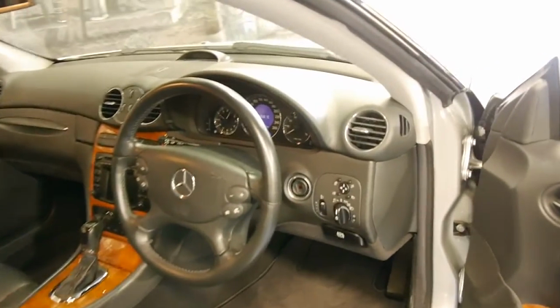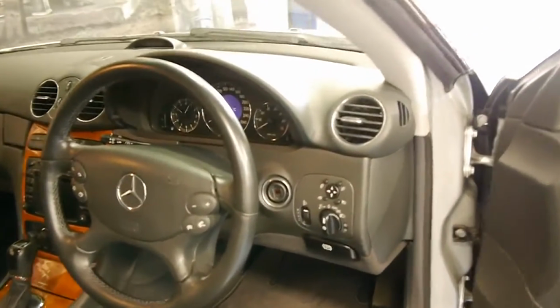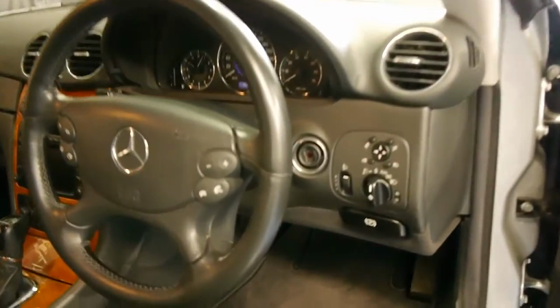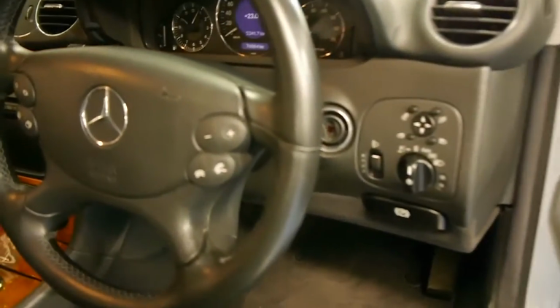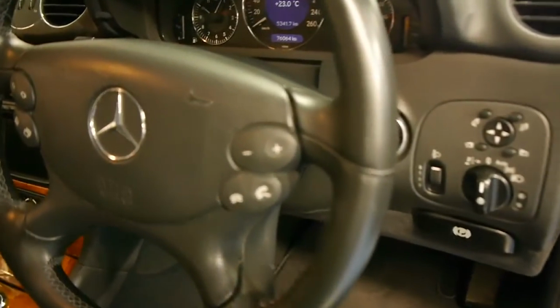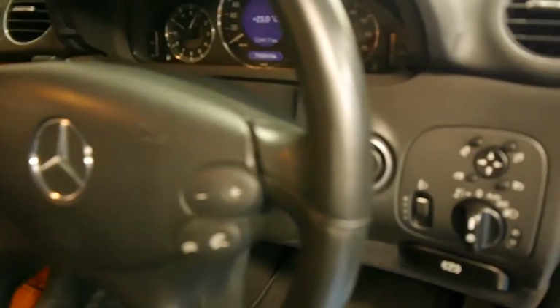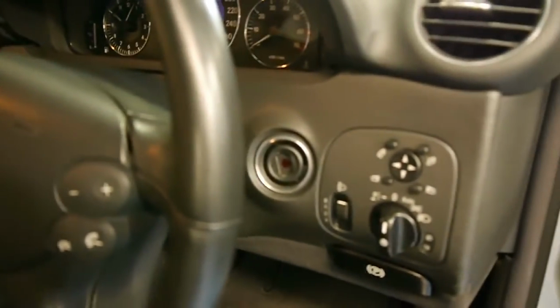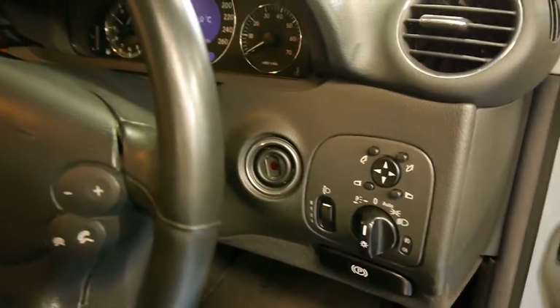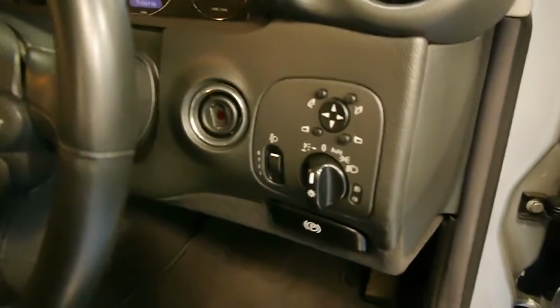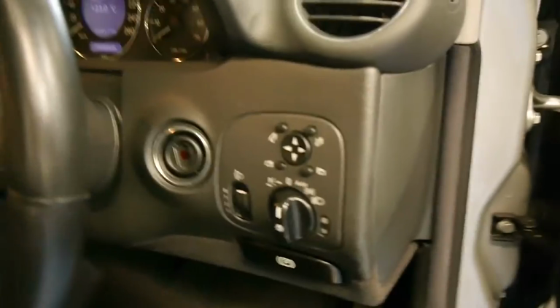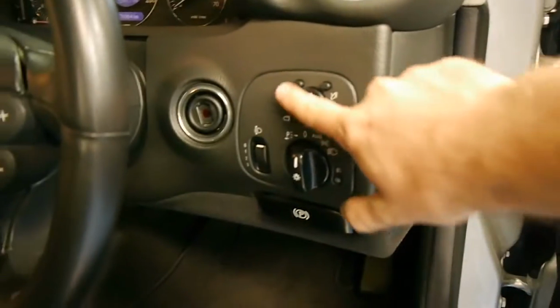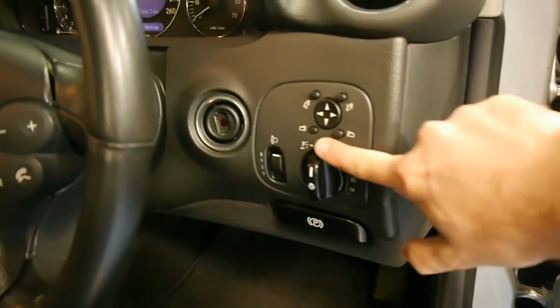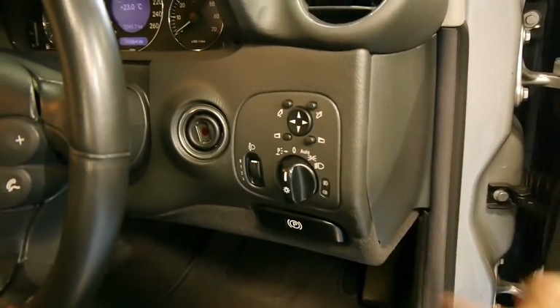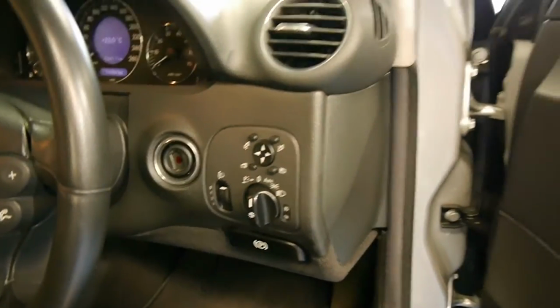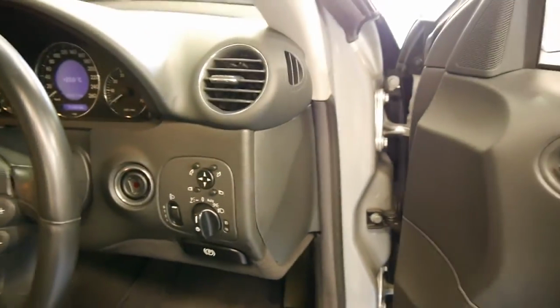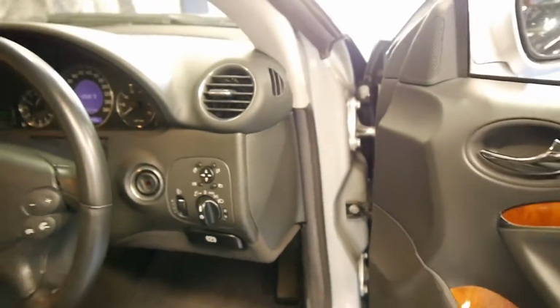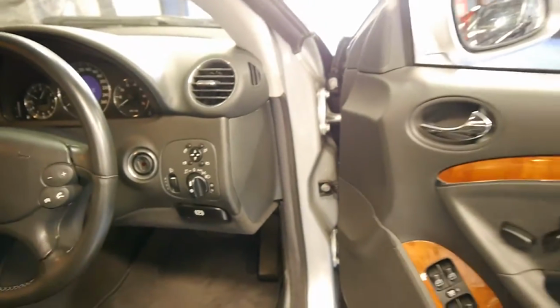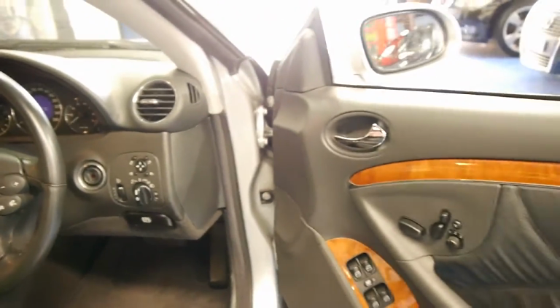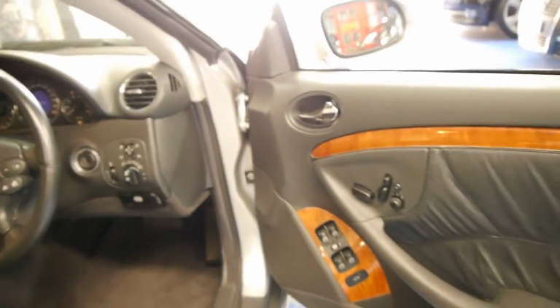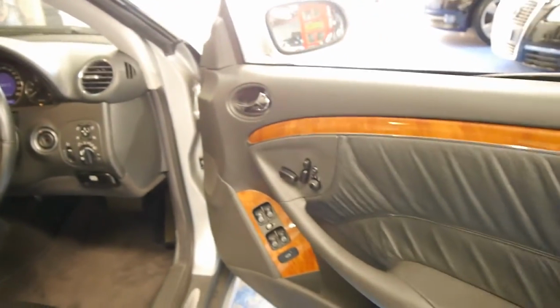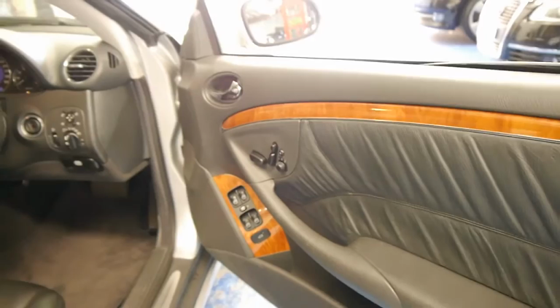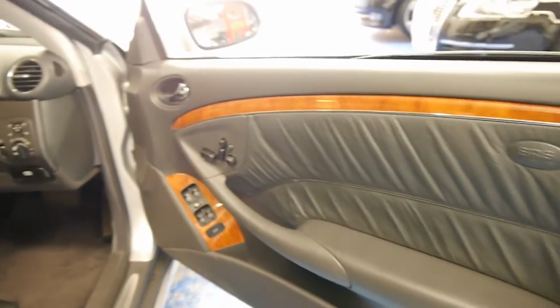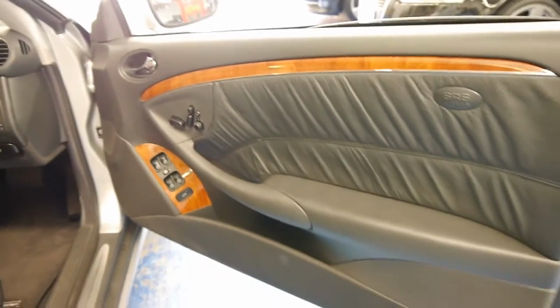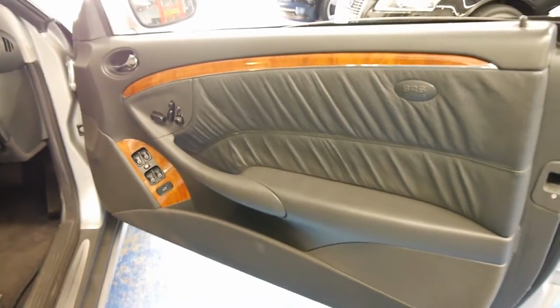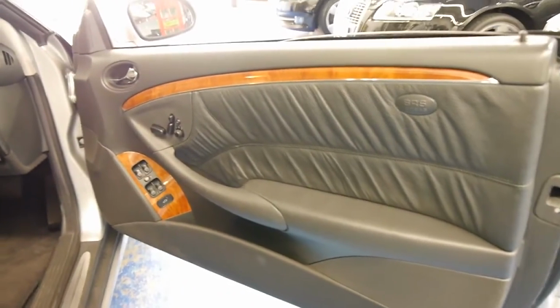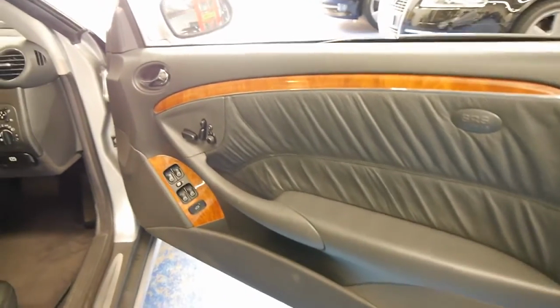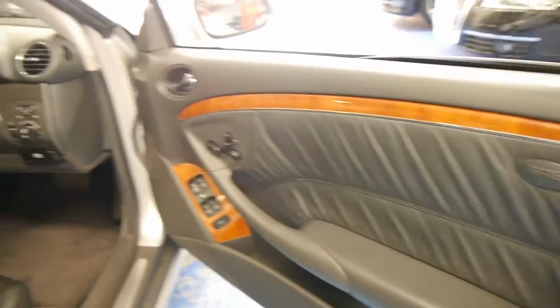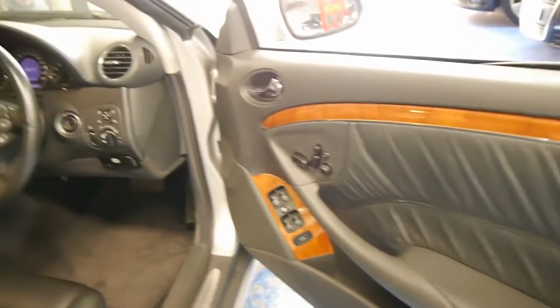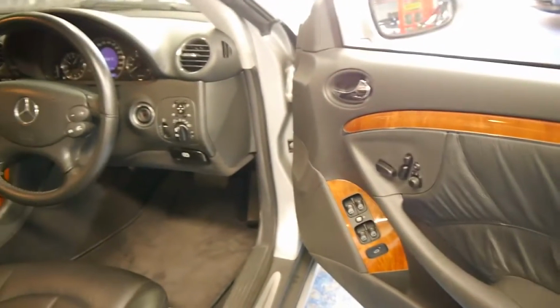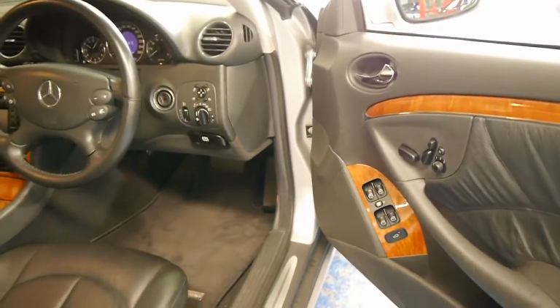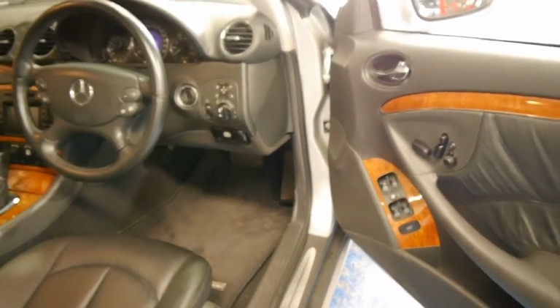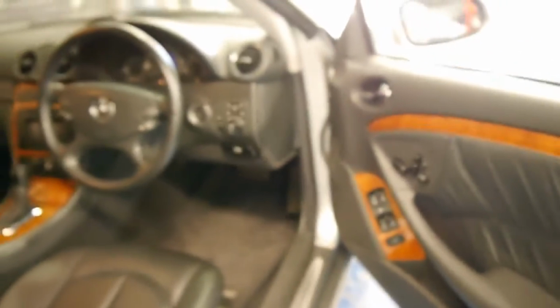Even little things like the switches tend to go a little bit sticky, and you usually get a few little marks and things around here — but it's literally like new, it's very, very good. The car has obviously been garaged, and it looks like it's got the original mats in there as well.